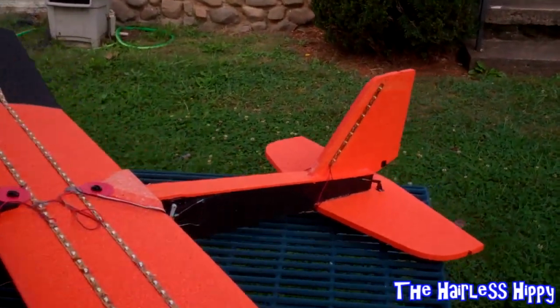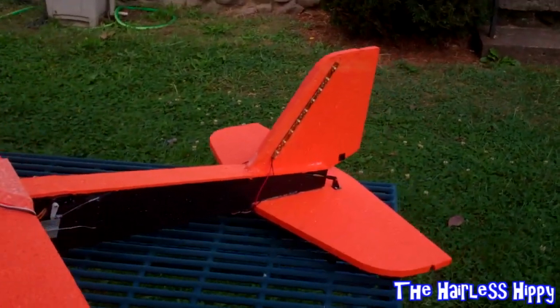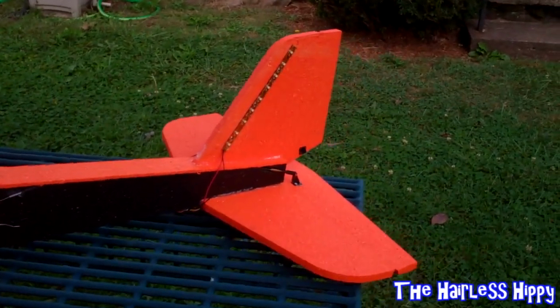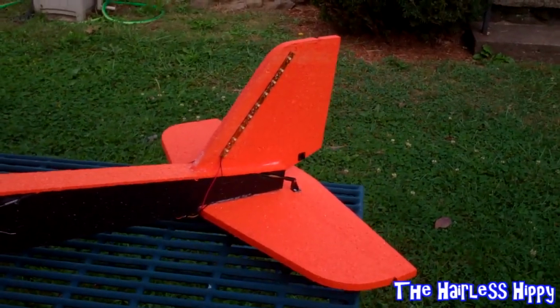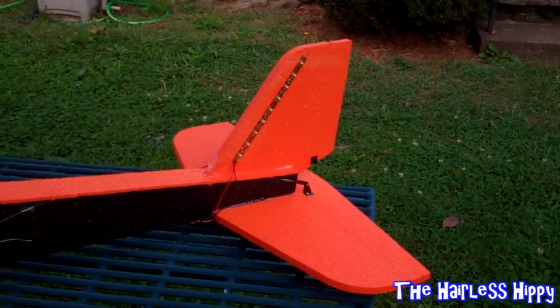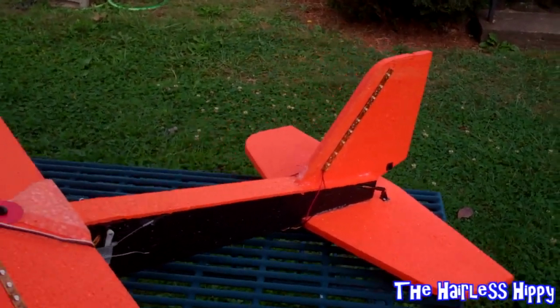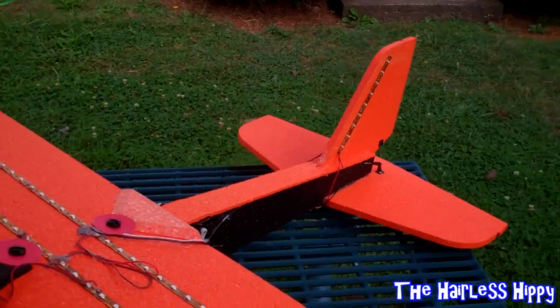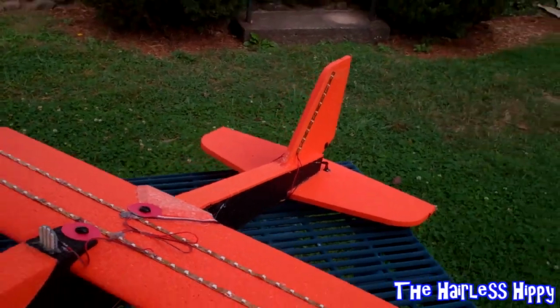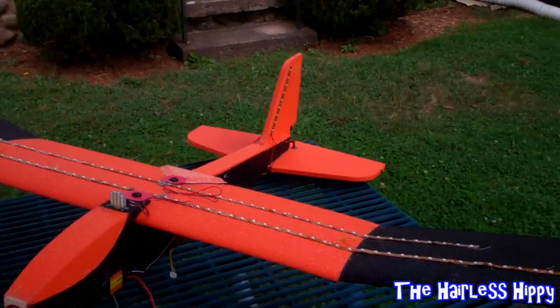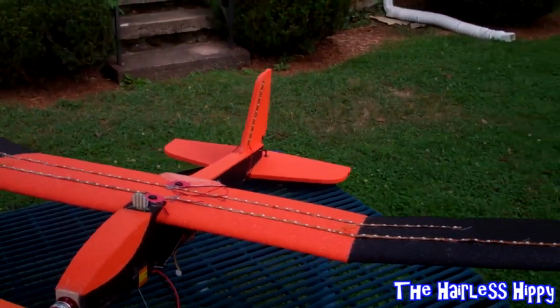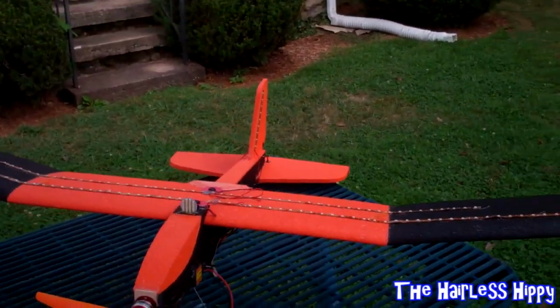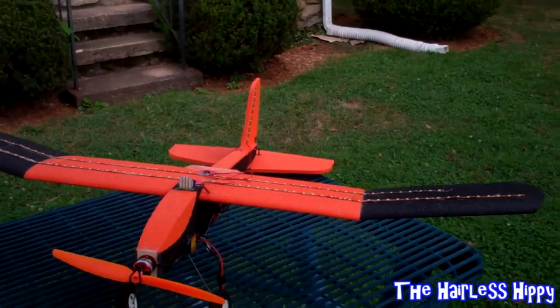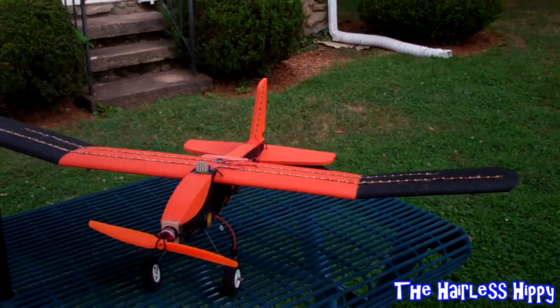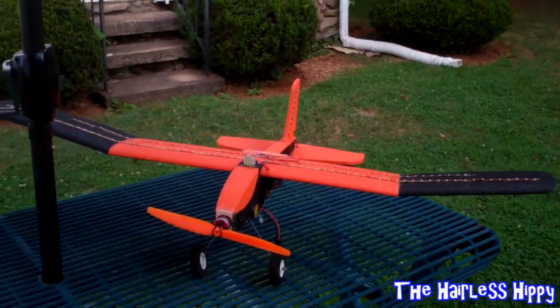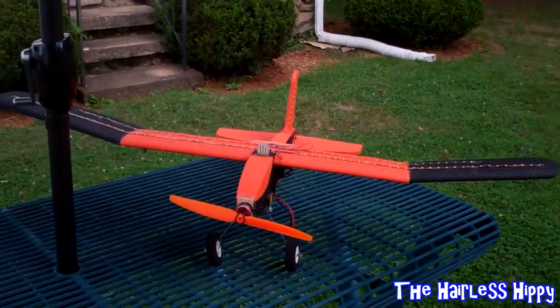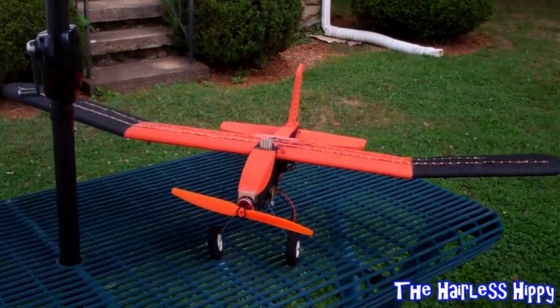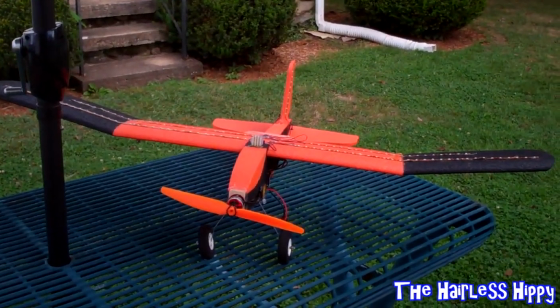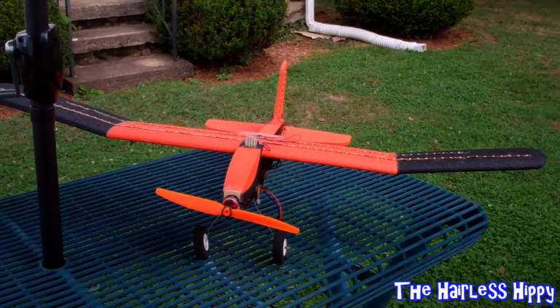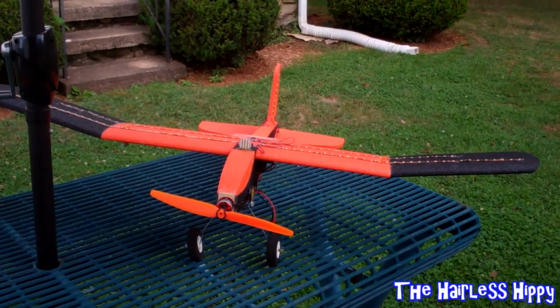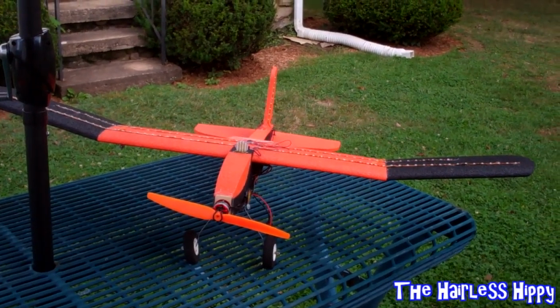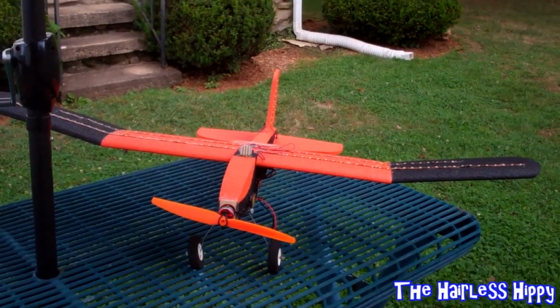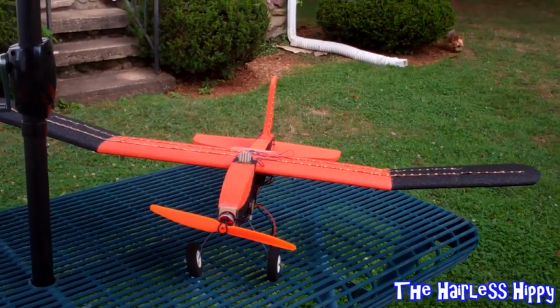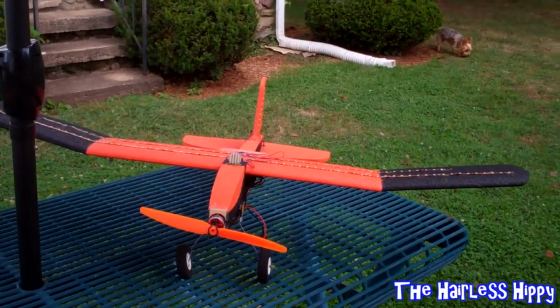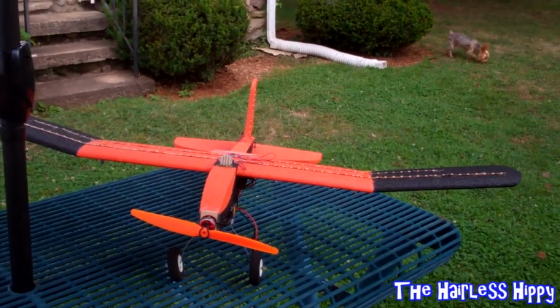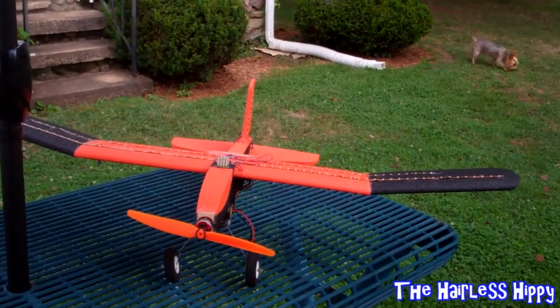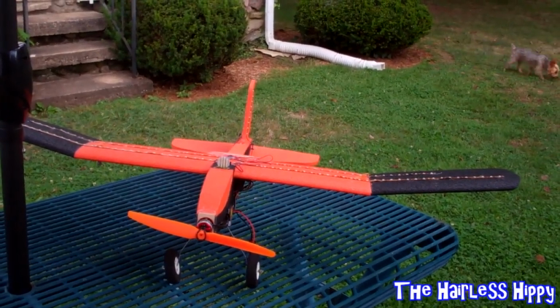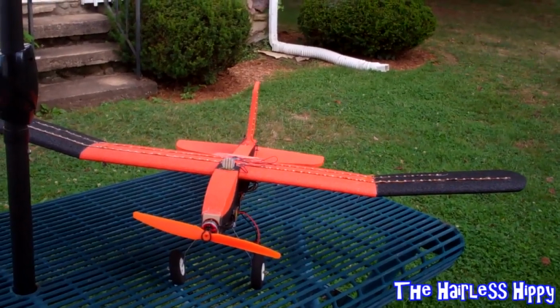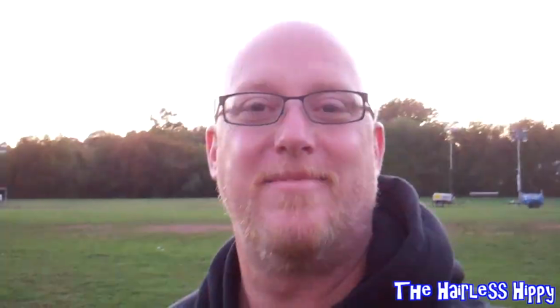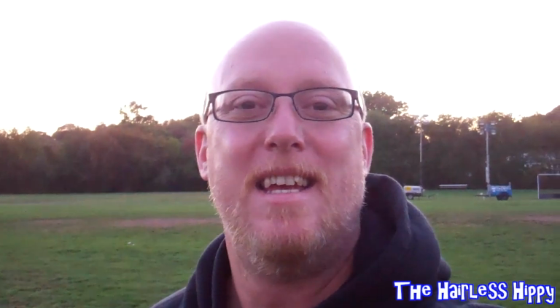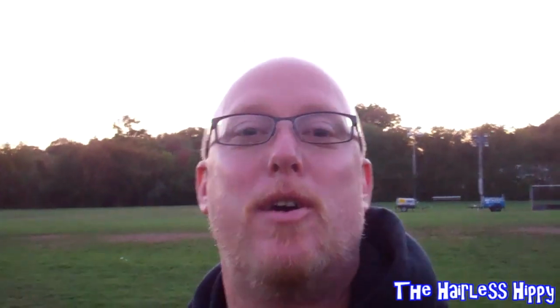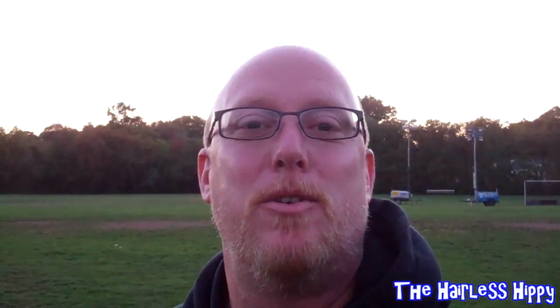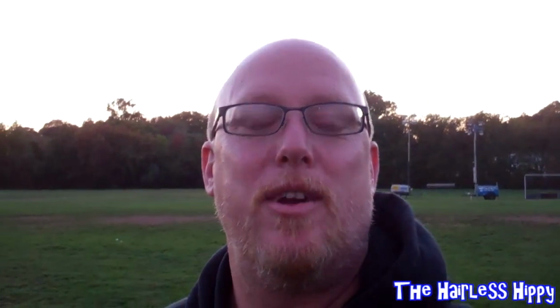You can fly this plane in perfect darkness, and I have — it flies really well. Because it's three-channel, you don't have to worry about it doing rolls, going upside down, and whatnot. So let's take it up in the air.